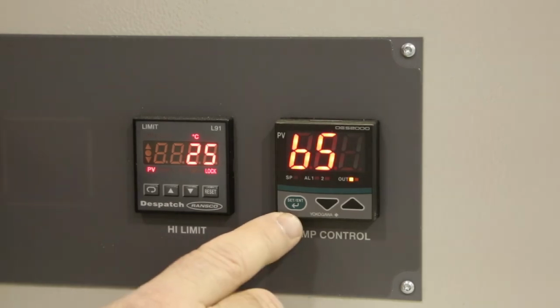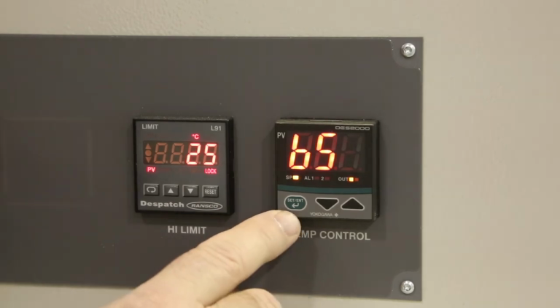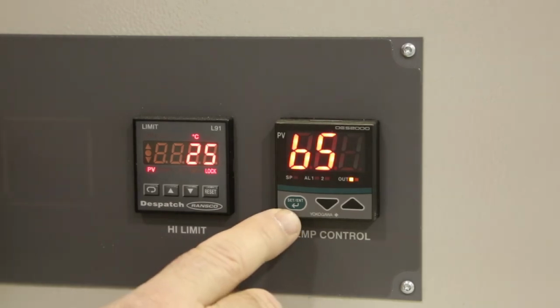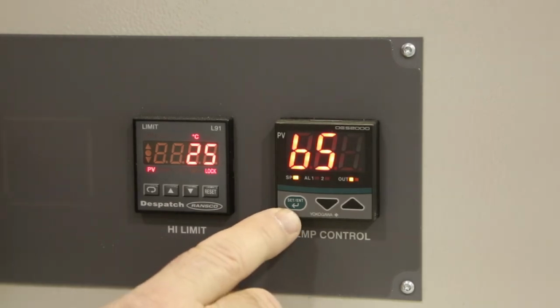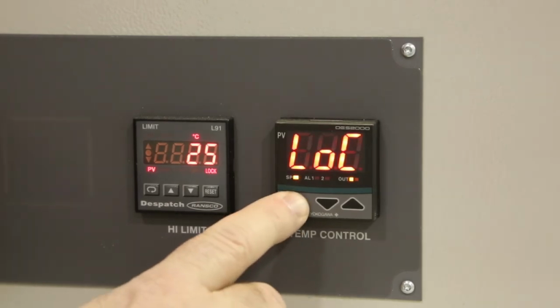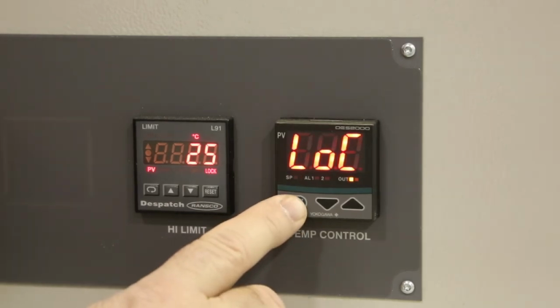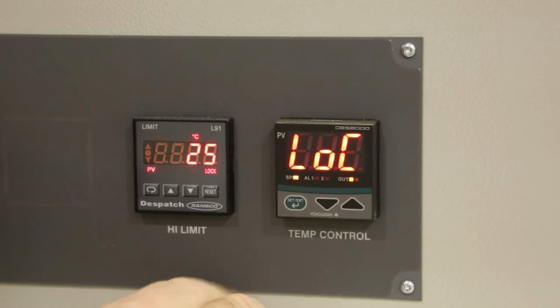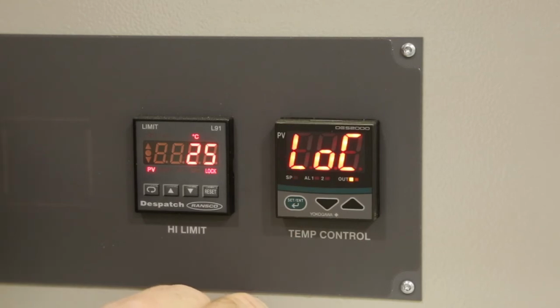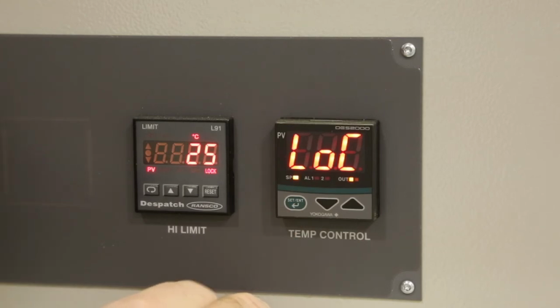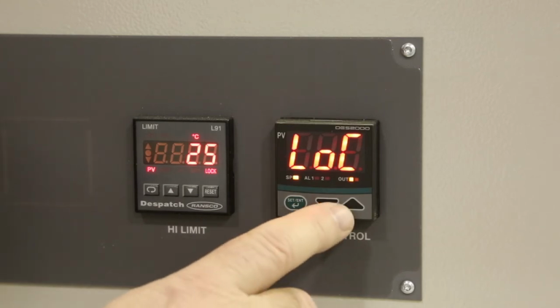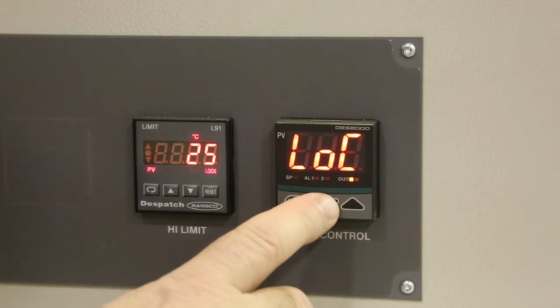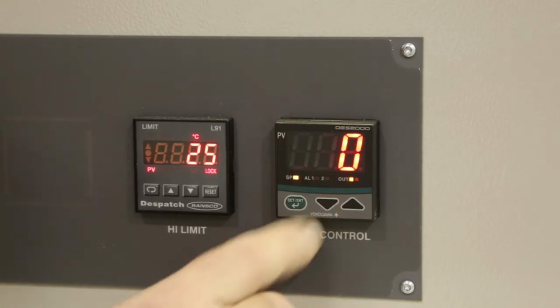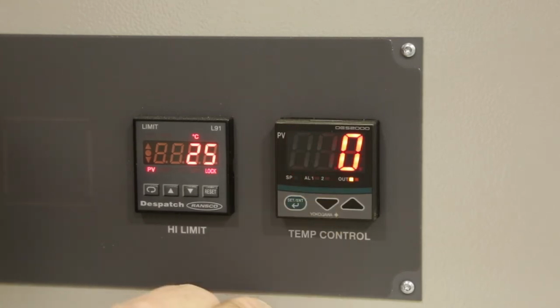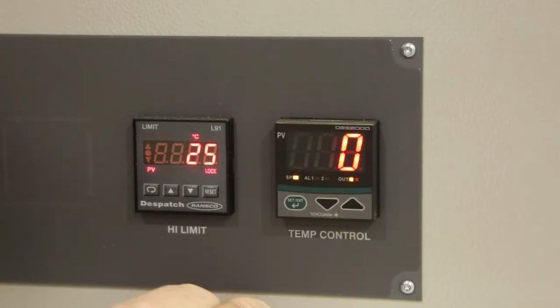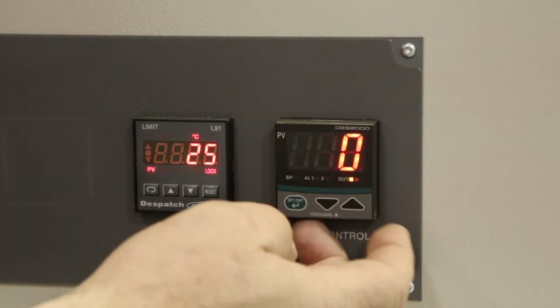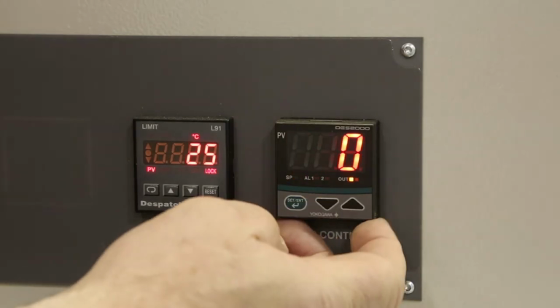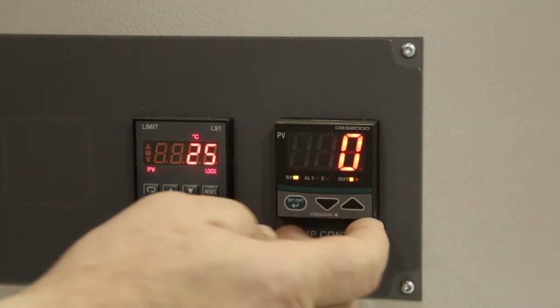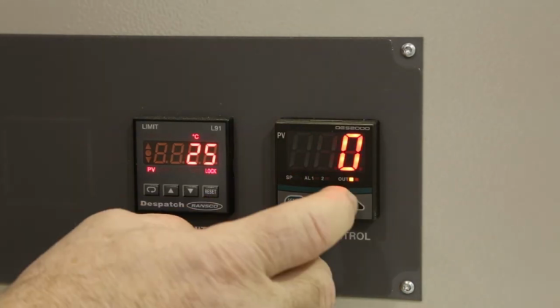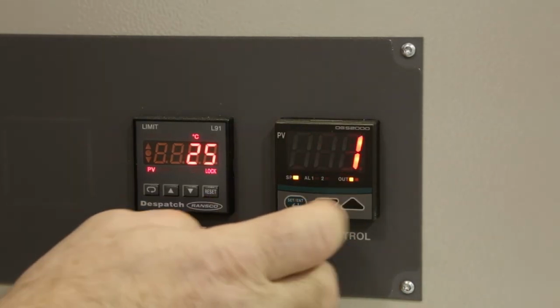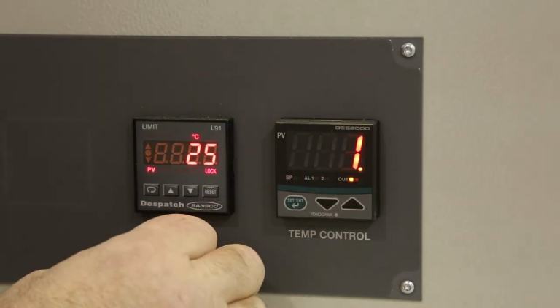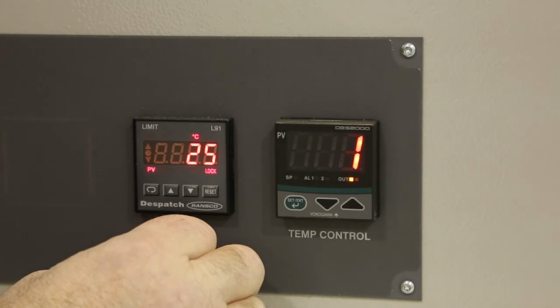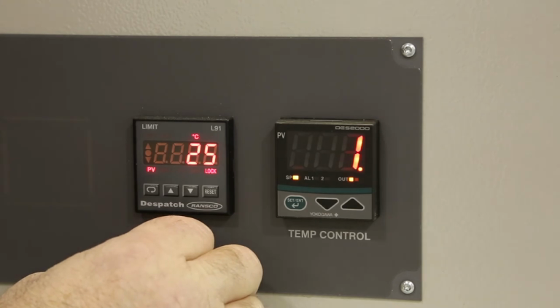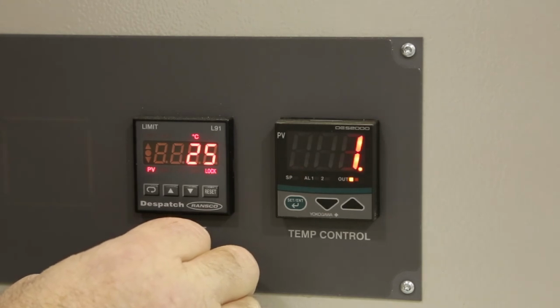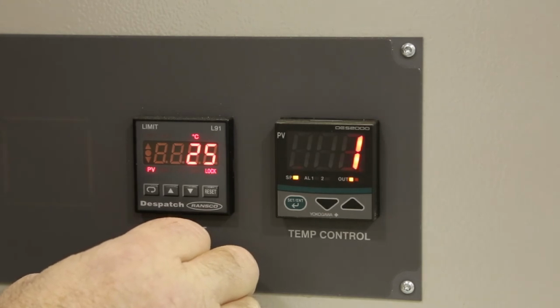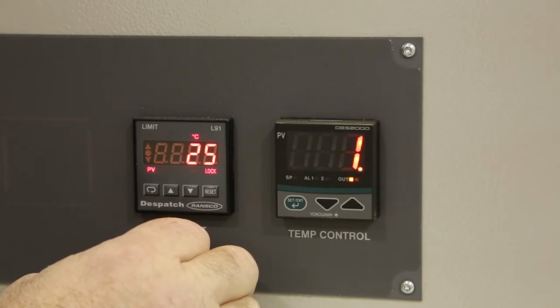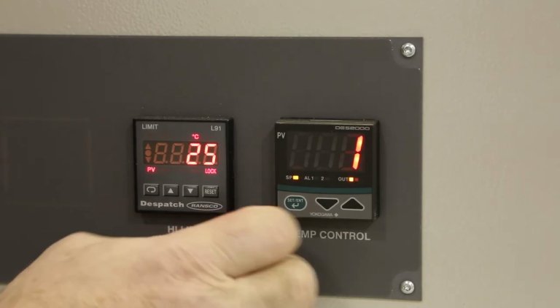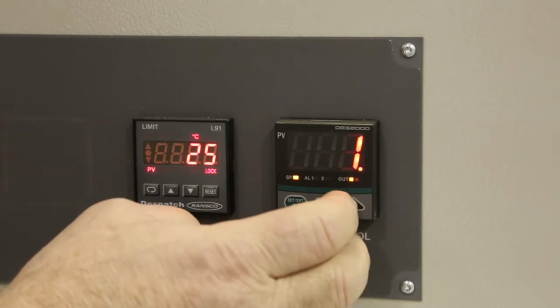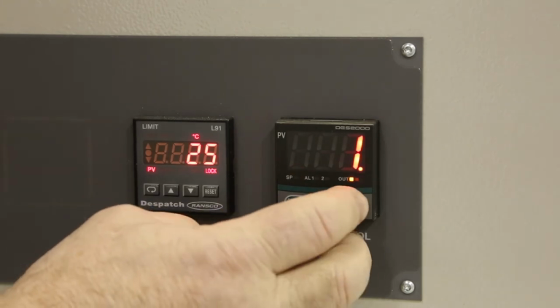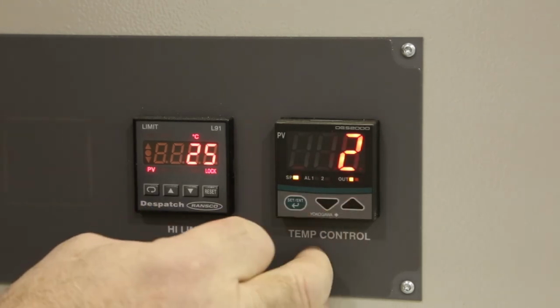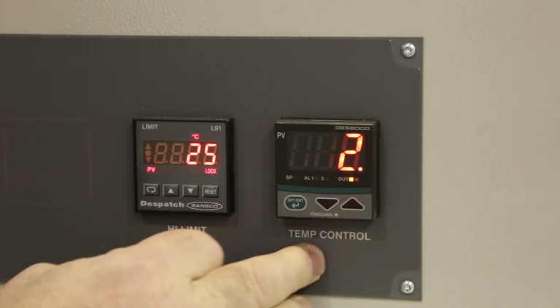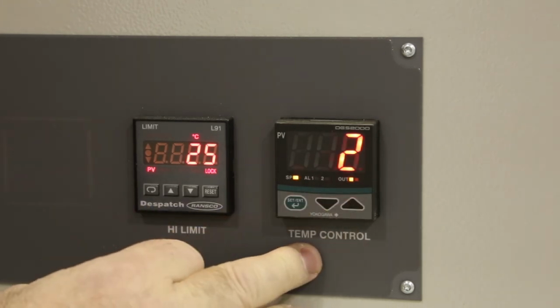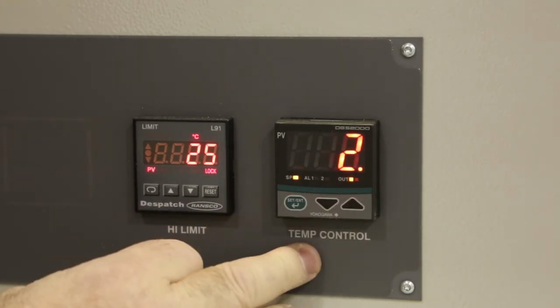Cycle the green button until you see LOC. This should be set to 0 if you want to change parameters, 1 if you want to change the set point only, or 2 if you want to lock out all changes to the controller.